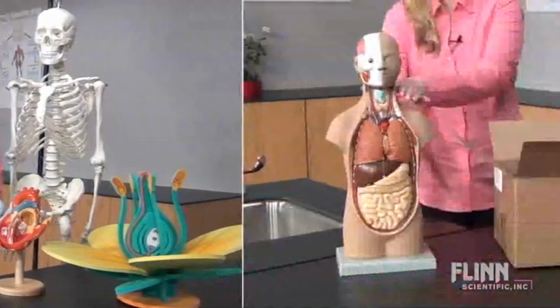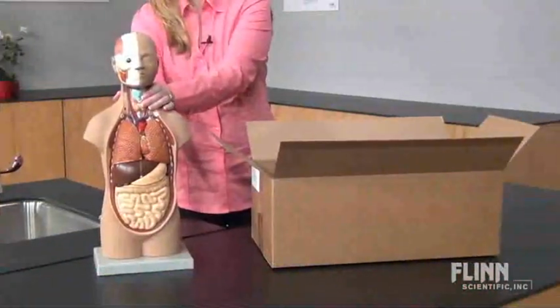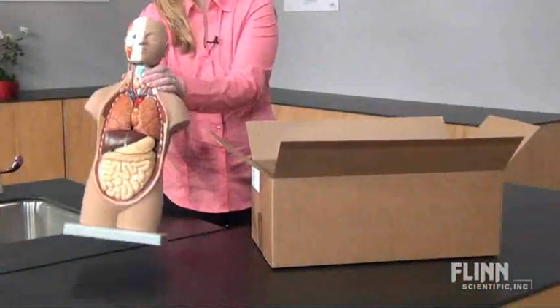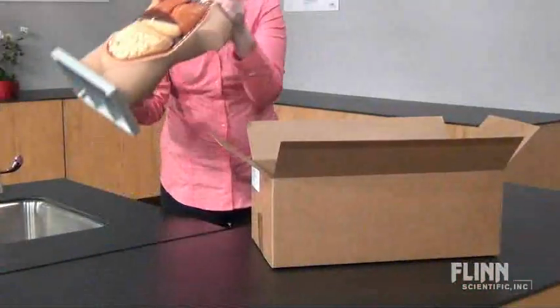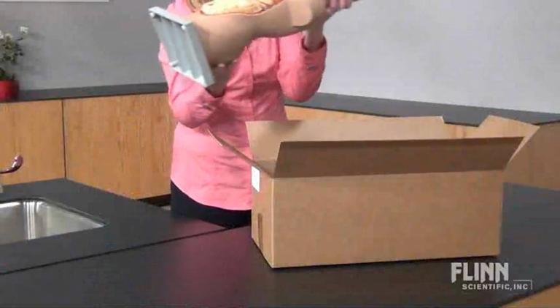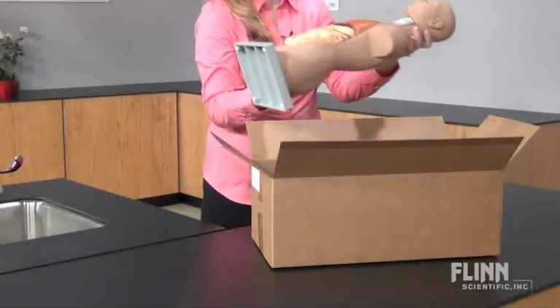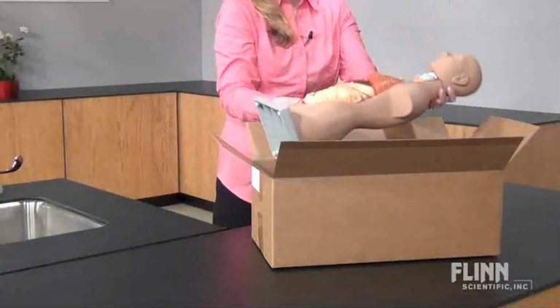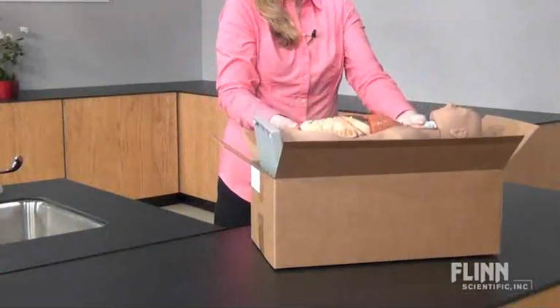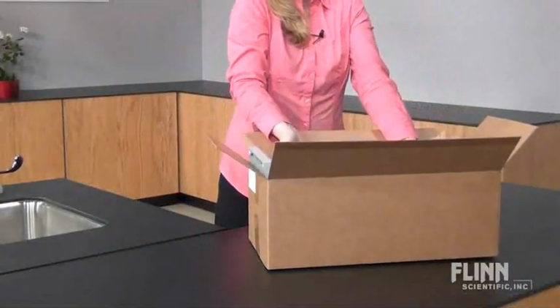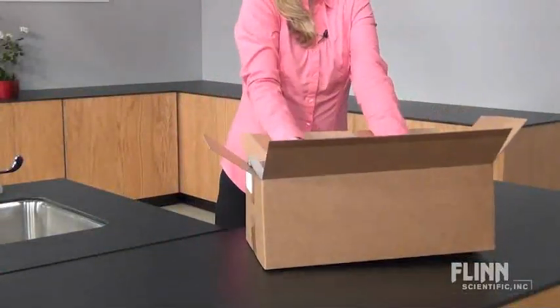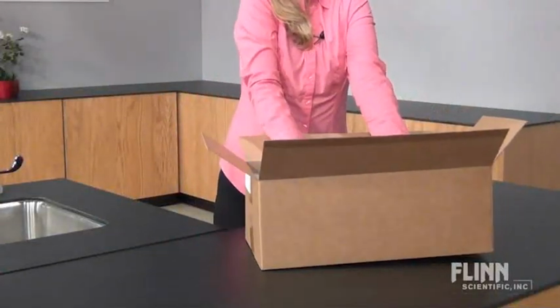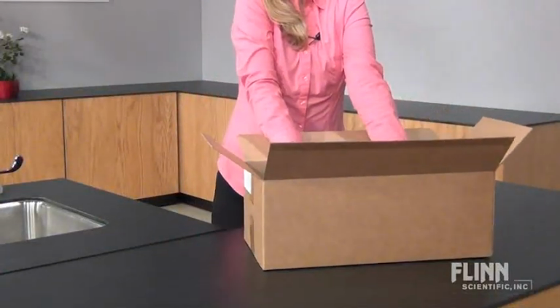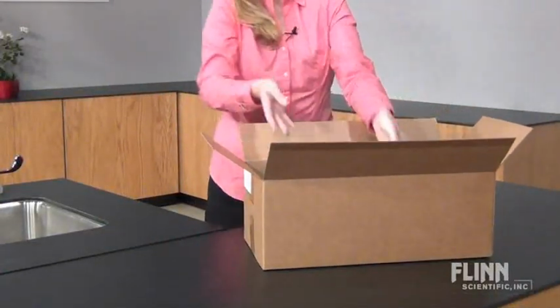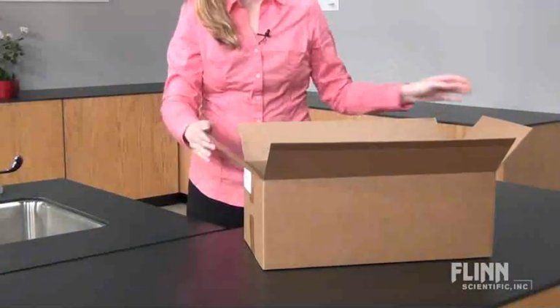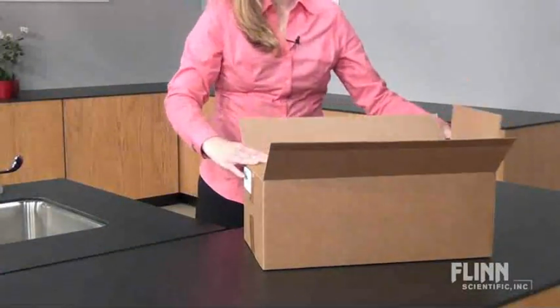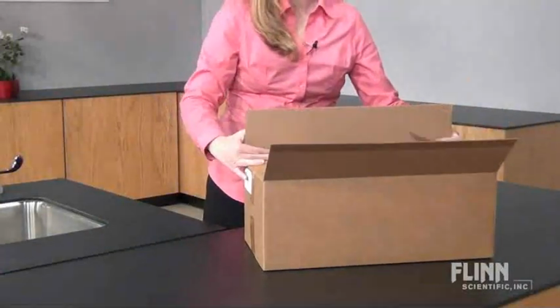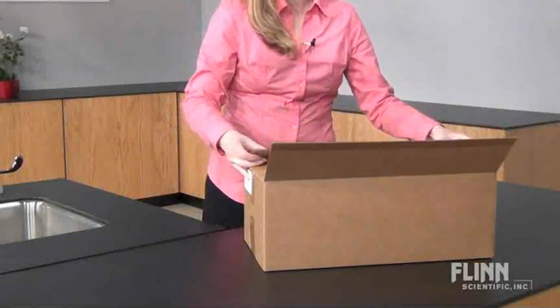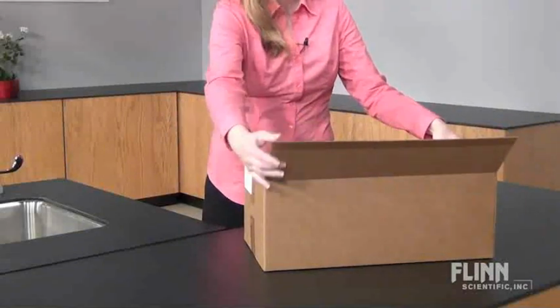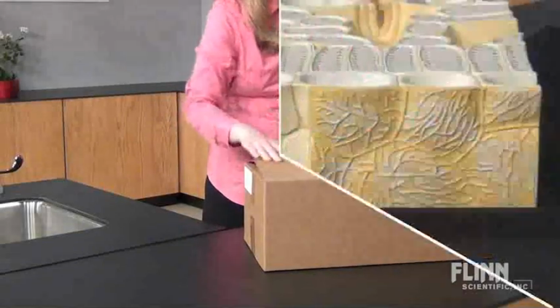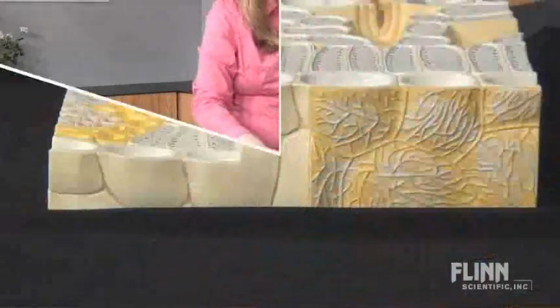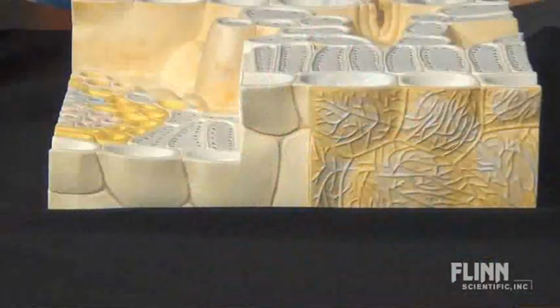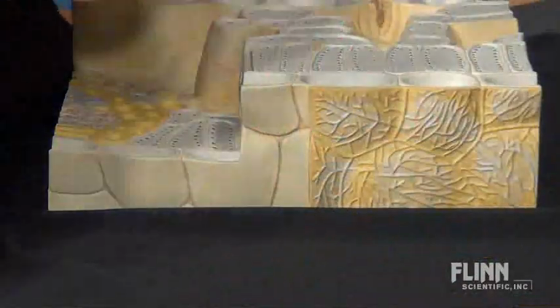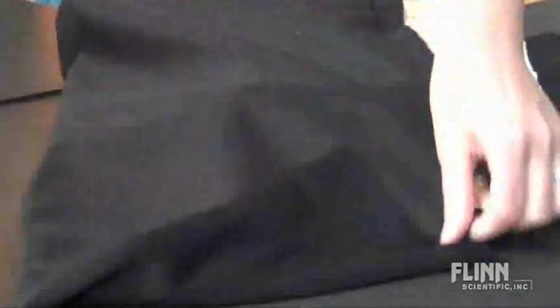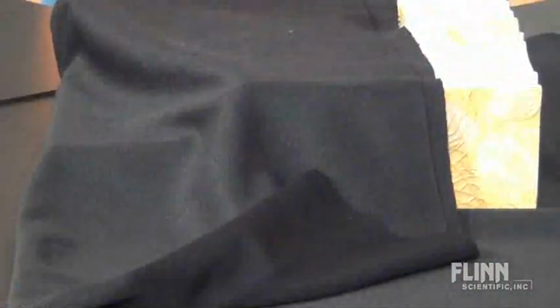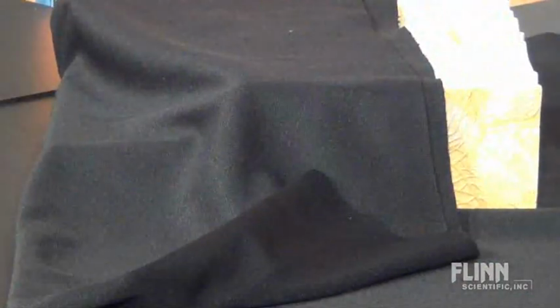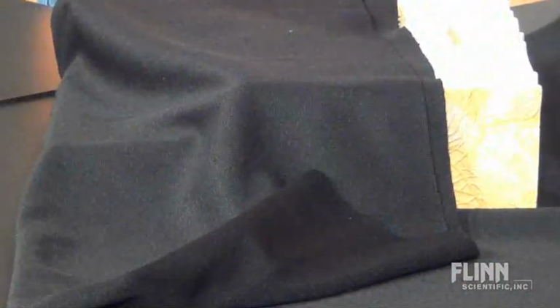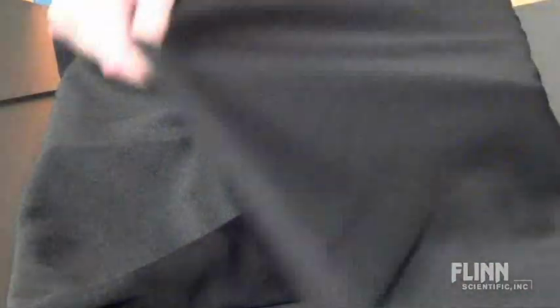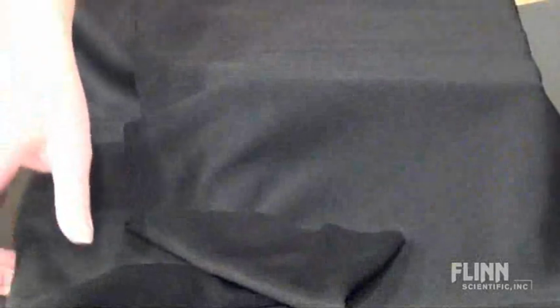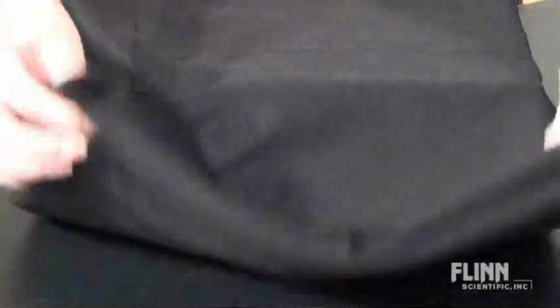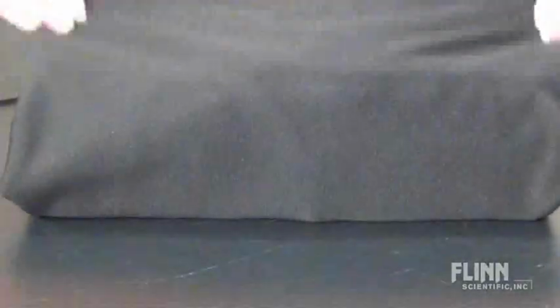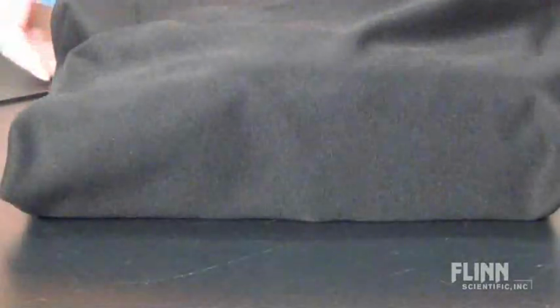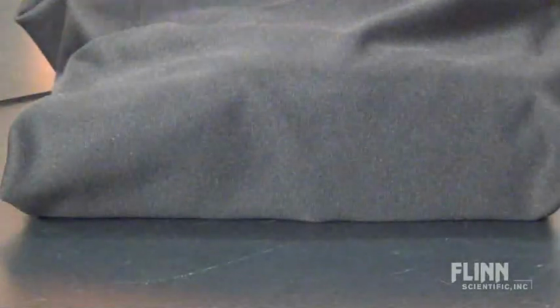The best way to store models is in their original boxes. We suggest clearing some shelf space and storing them away from chemical storage areas. If you don't have the box, simply place the model on its side and cover it with a dust cover to protect it while in storage.